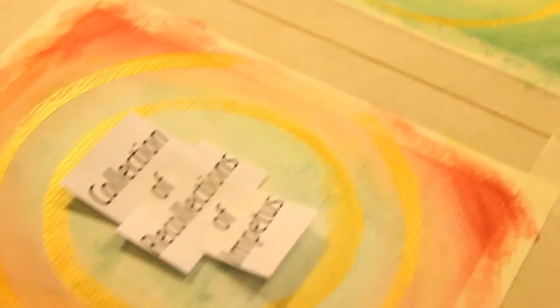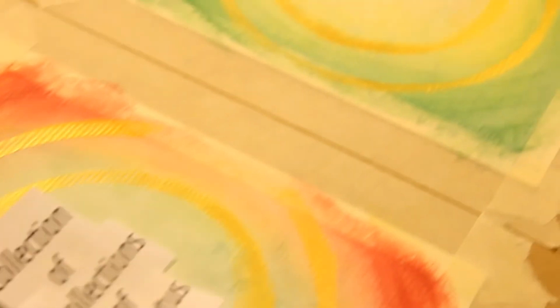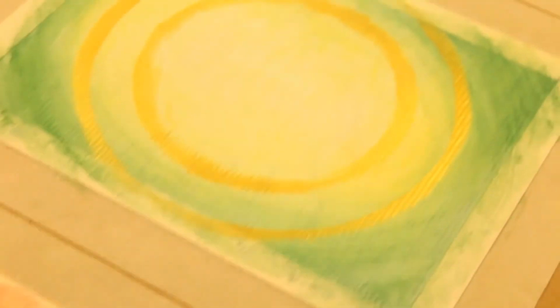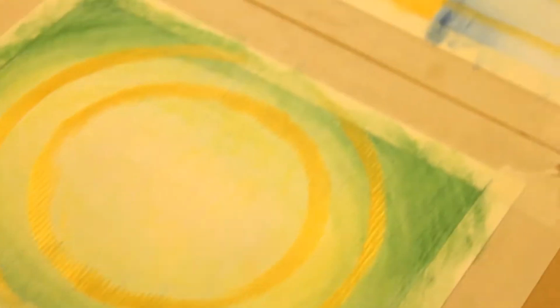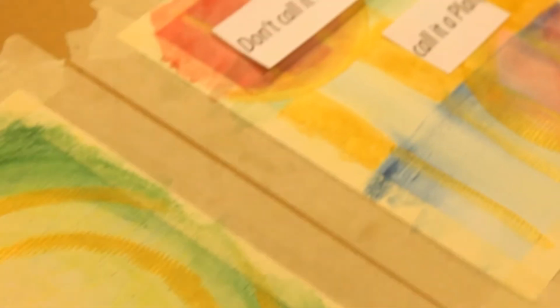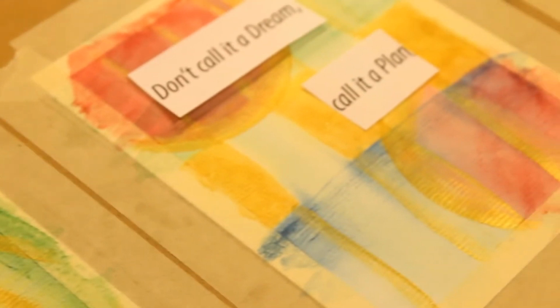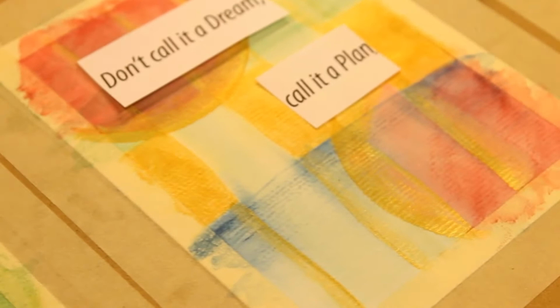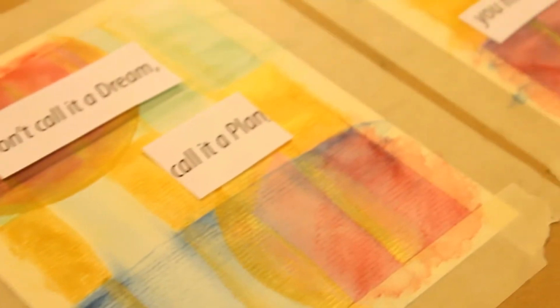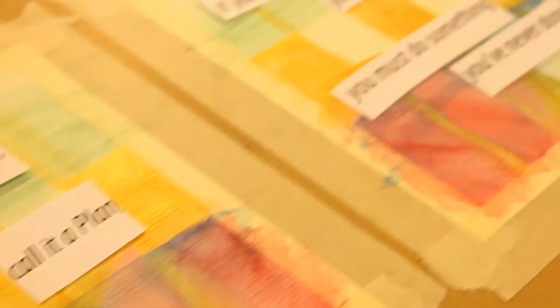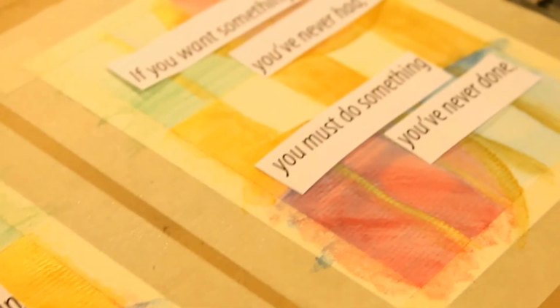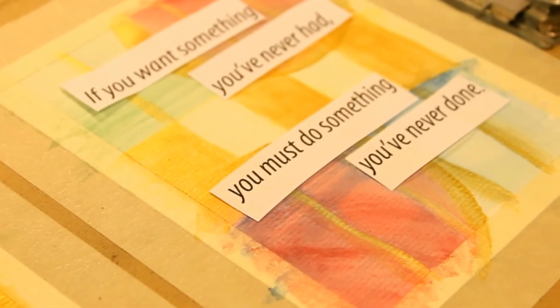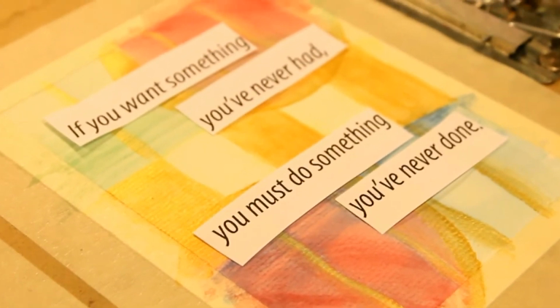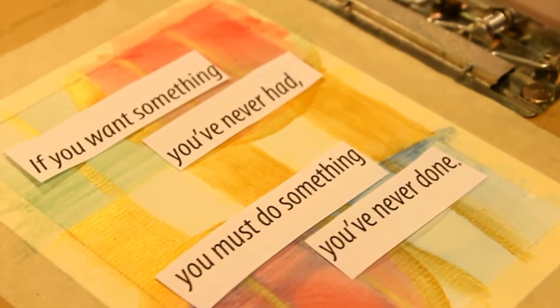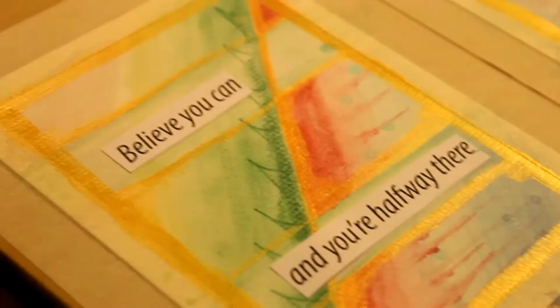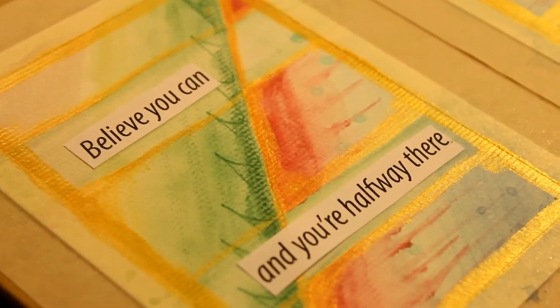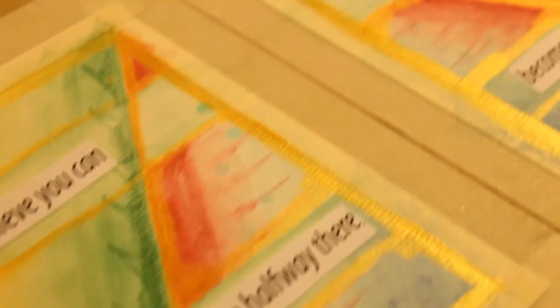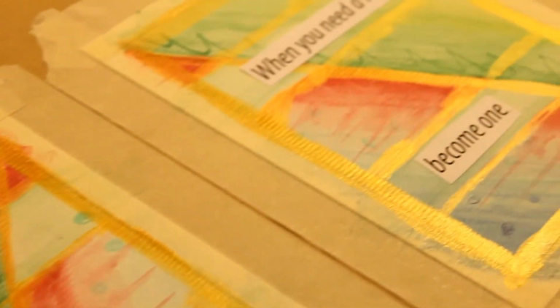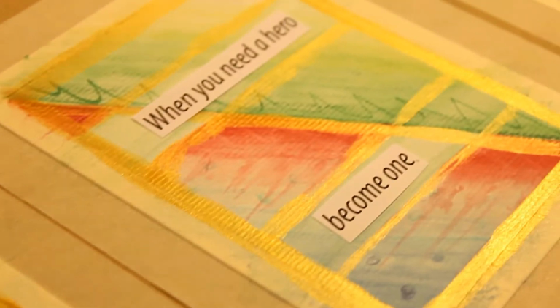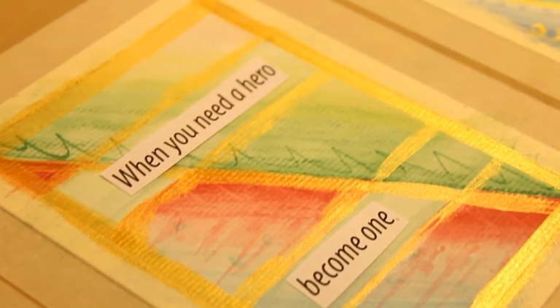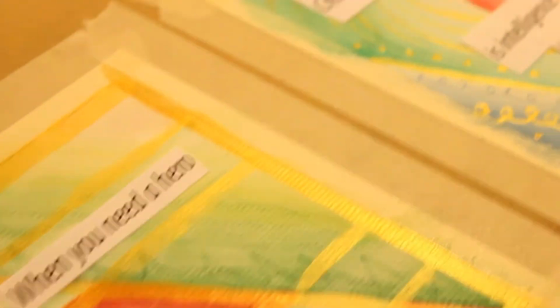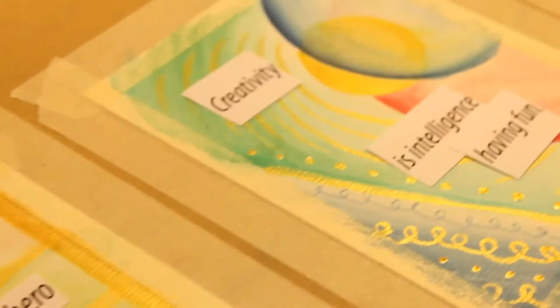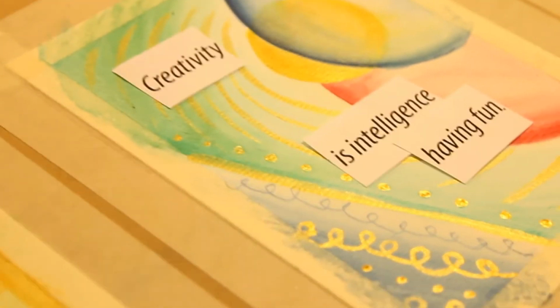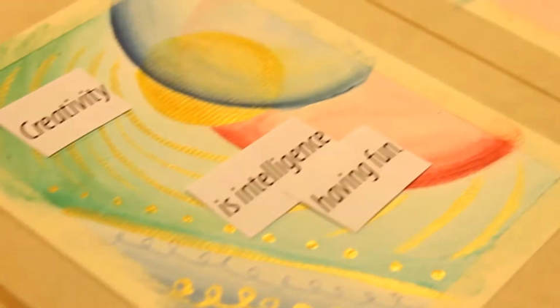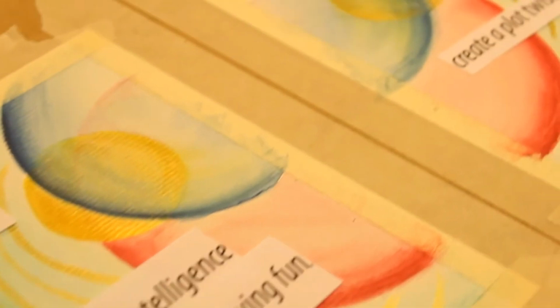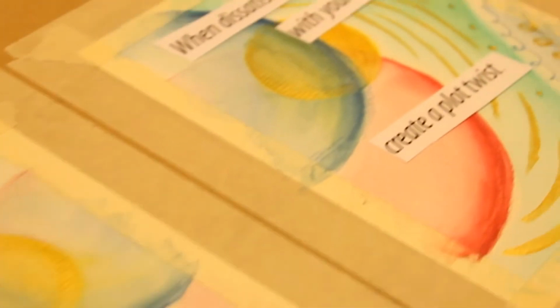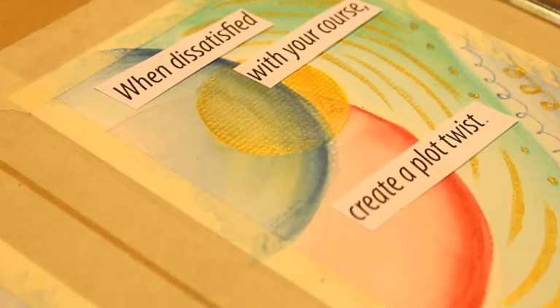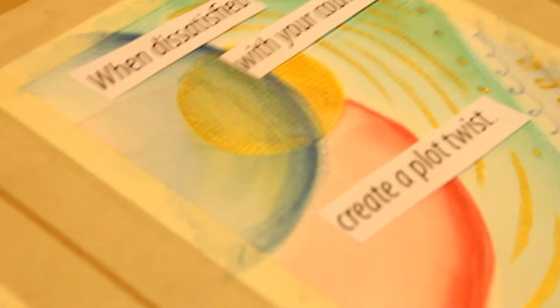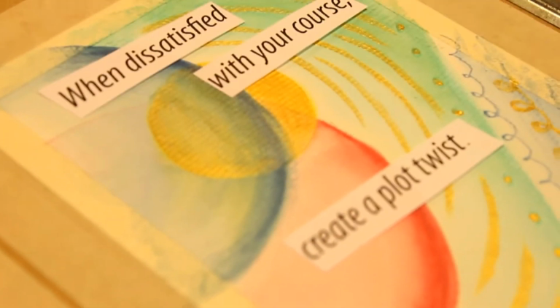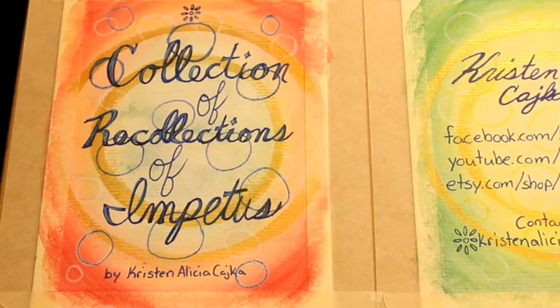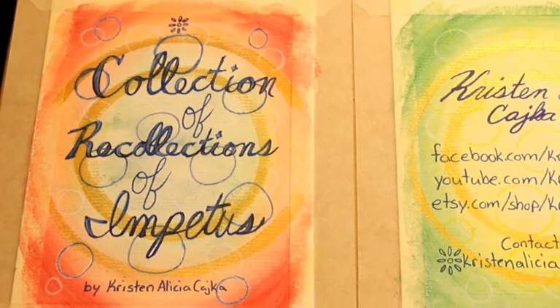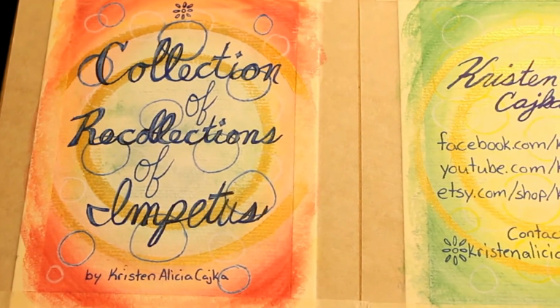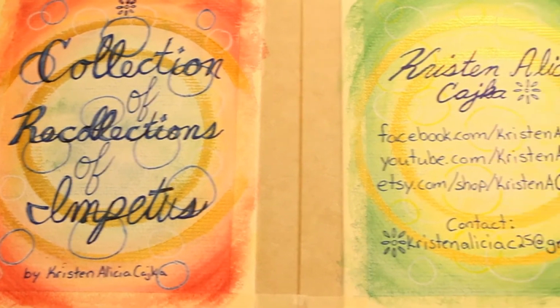I didn't film the process of my handwriting. I just drew the quotes on — I figured out where I kind of wanted to write it and then I did. There's really not much to it; I just wrote it on there. So this is how it turned out.